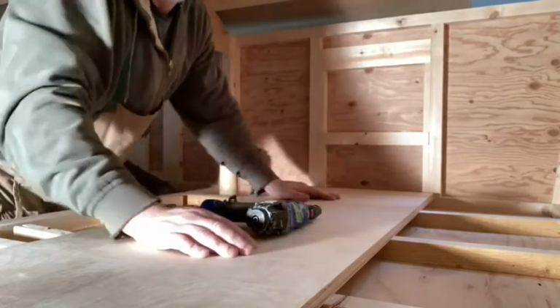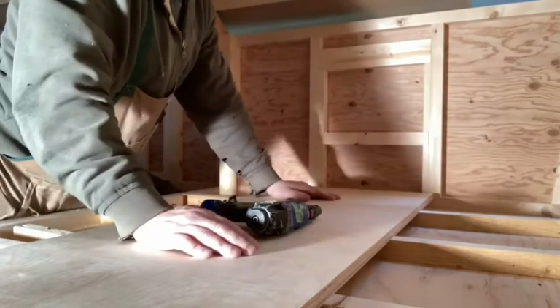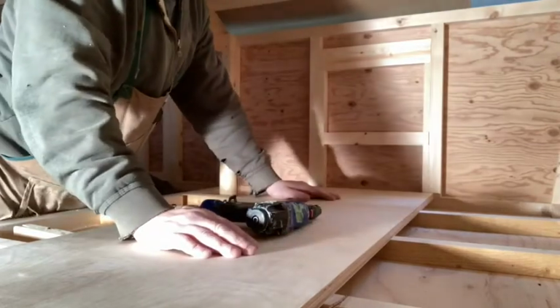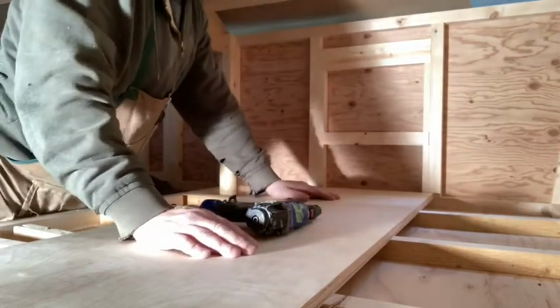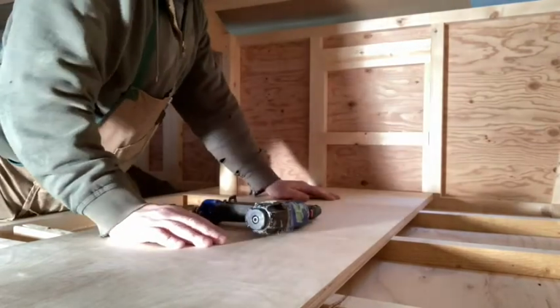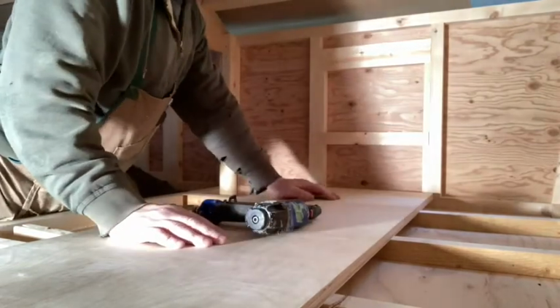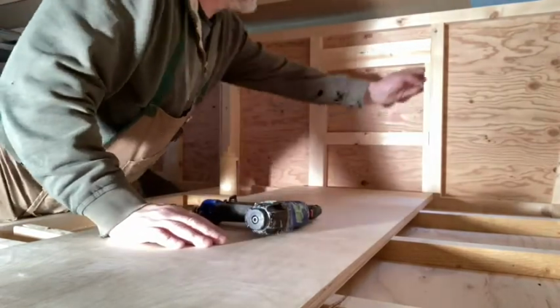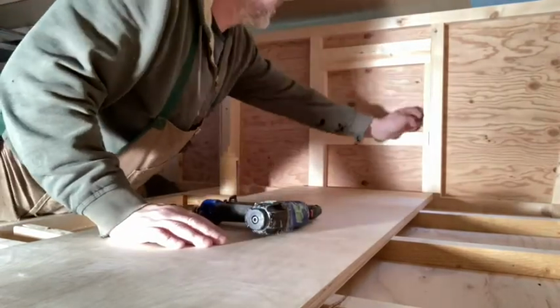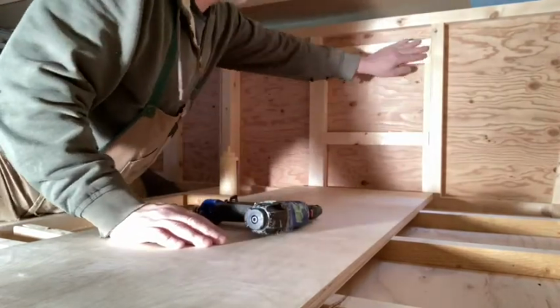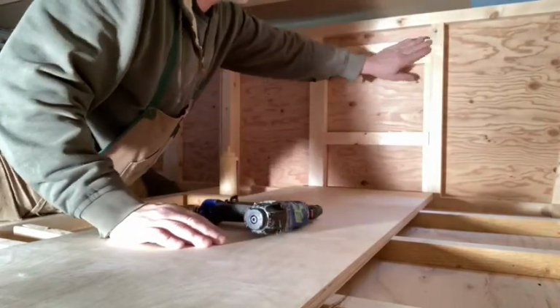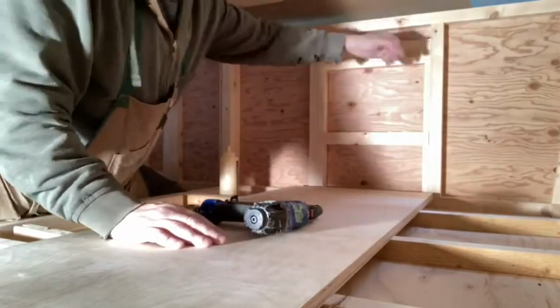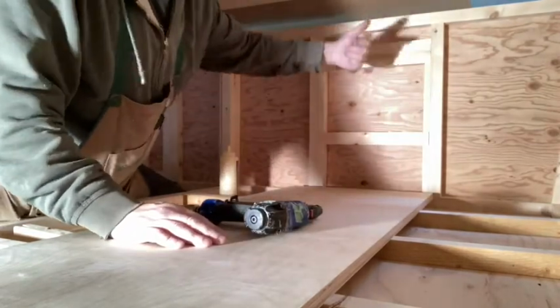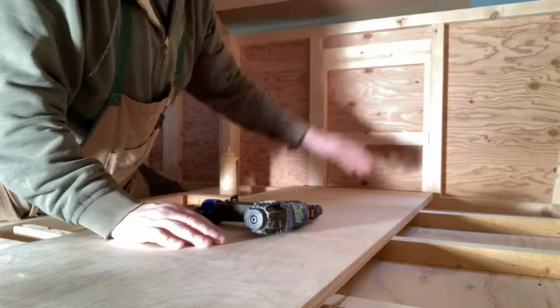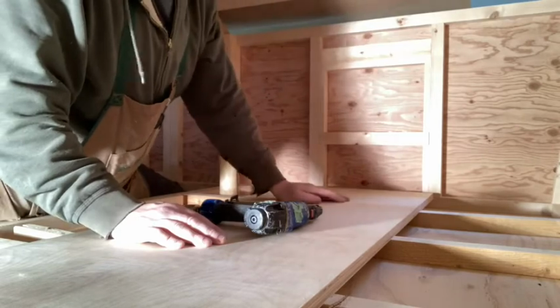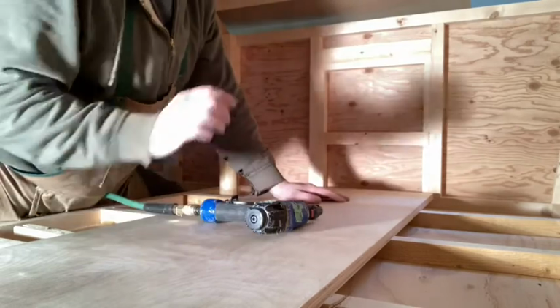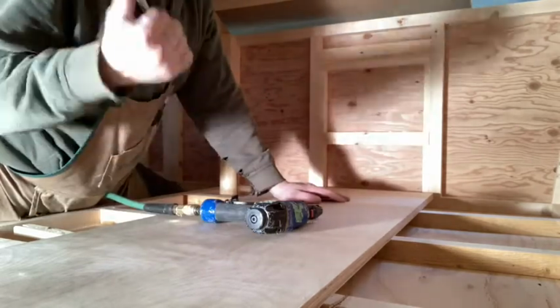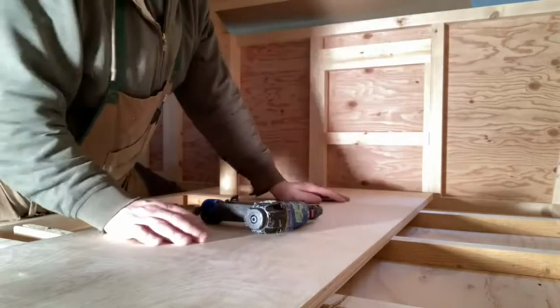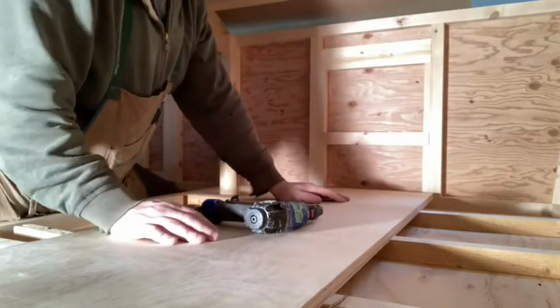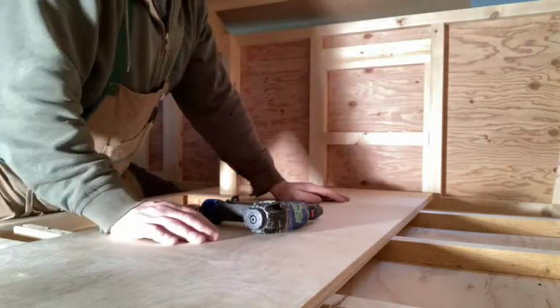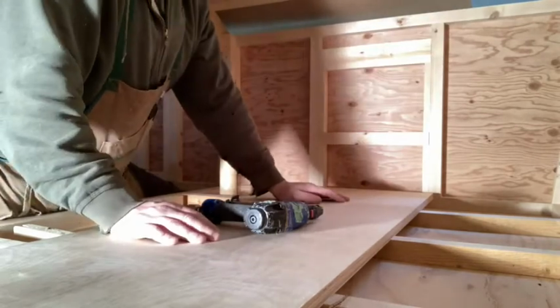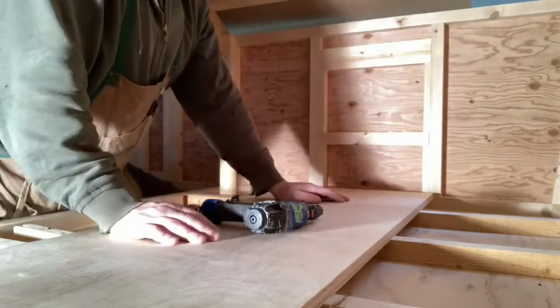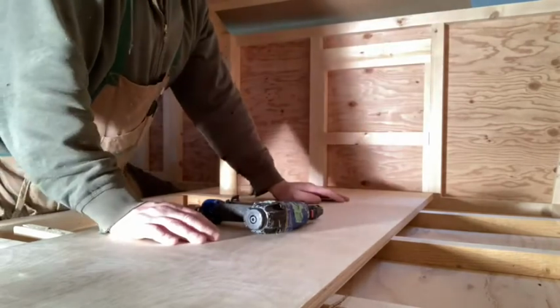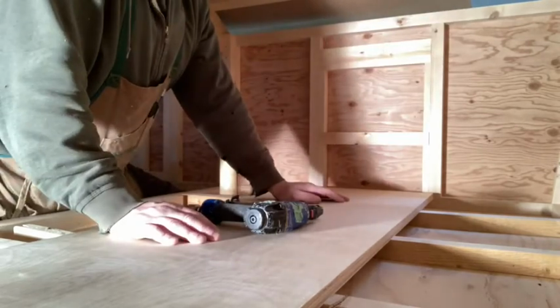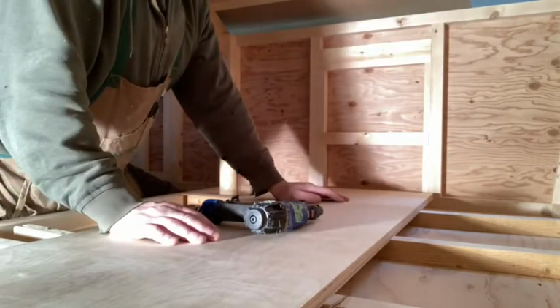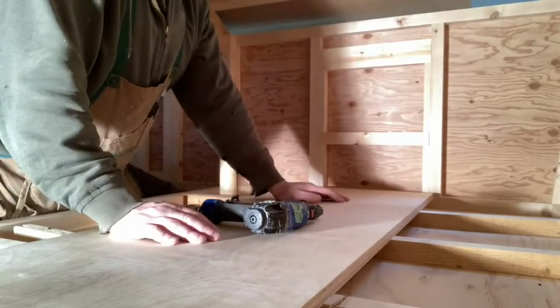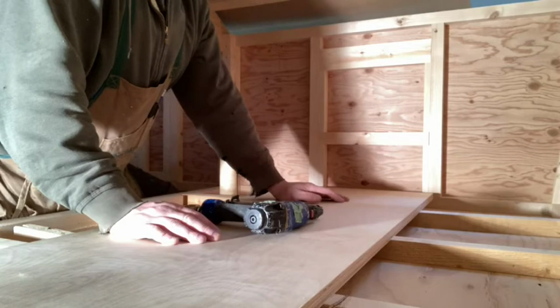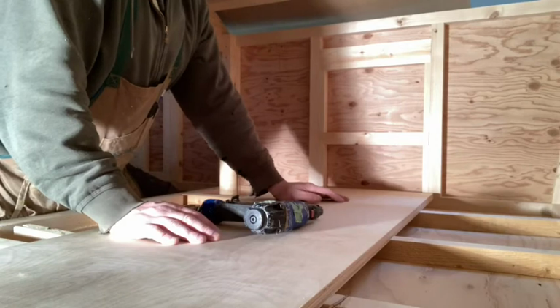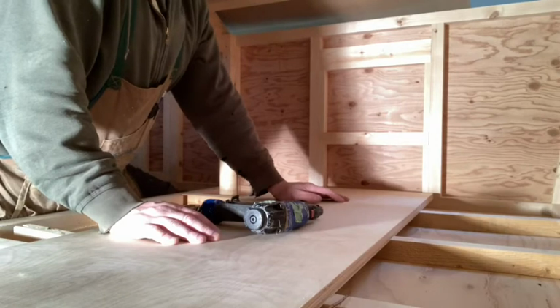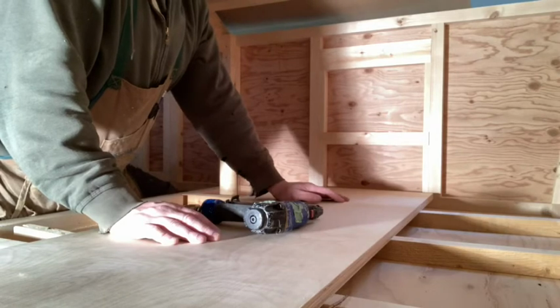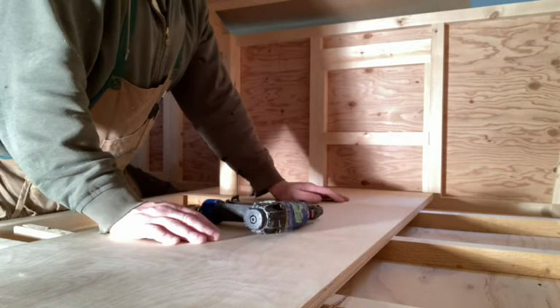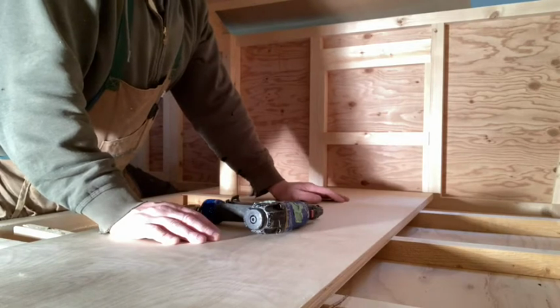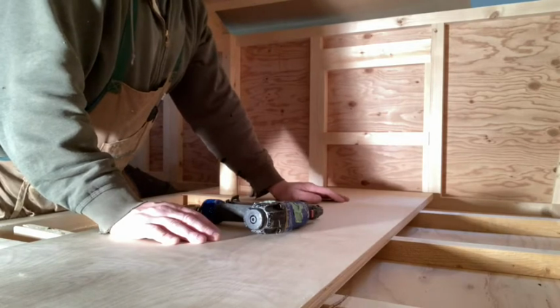I'm going to secure that with a few screws and then put some staples from the outside, repeat on the other side, and we are one window frame away from cutting these holes out.